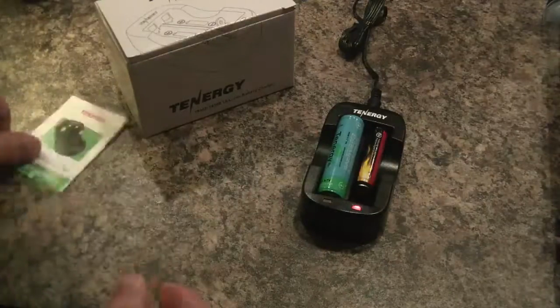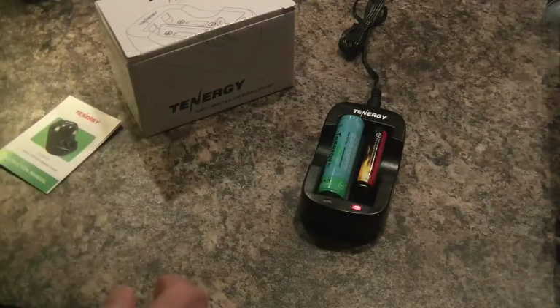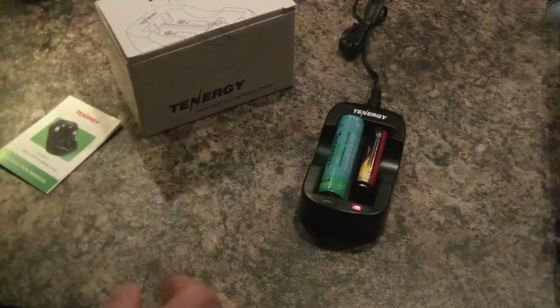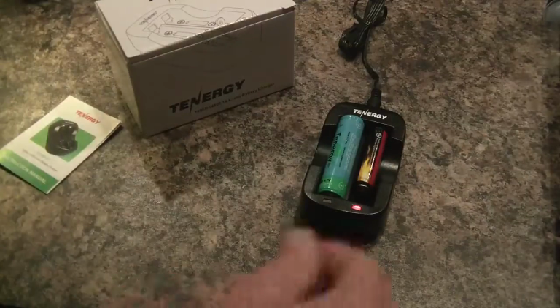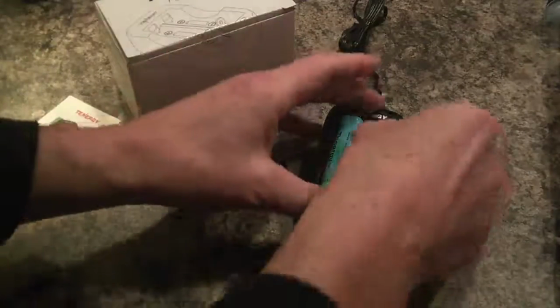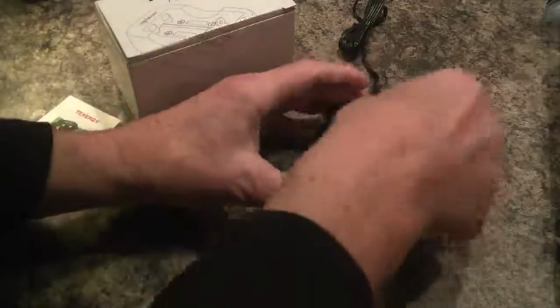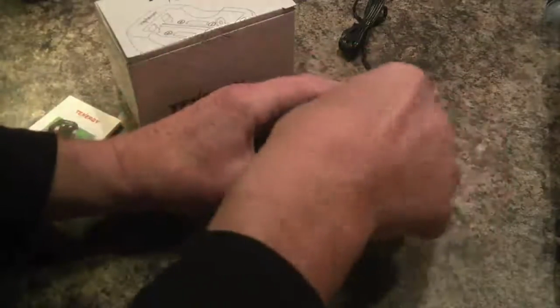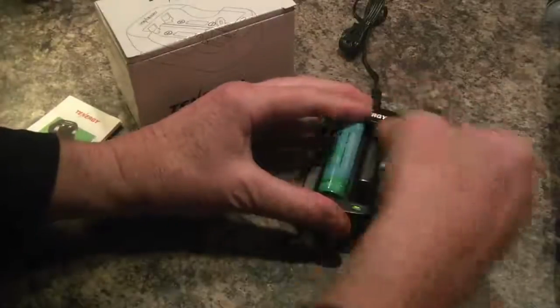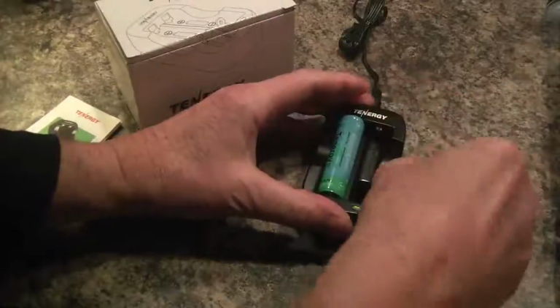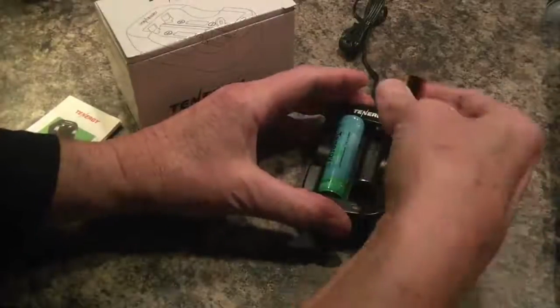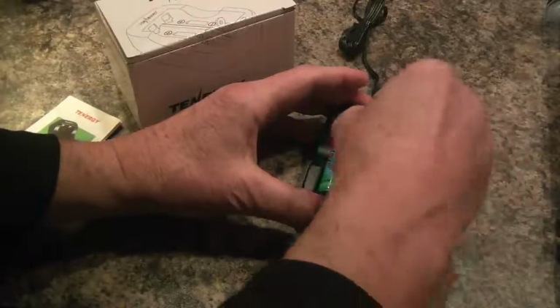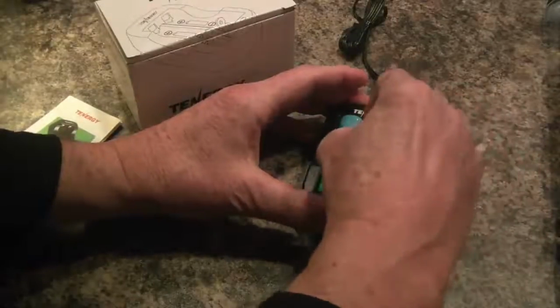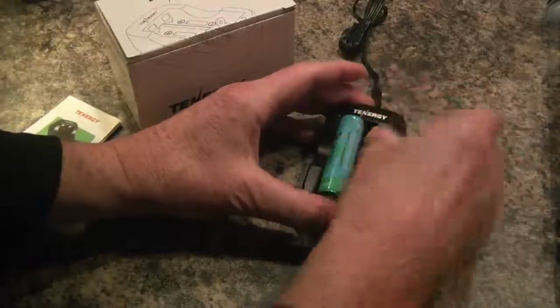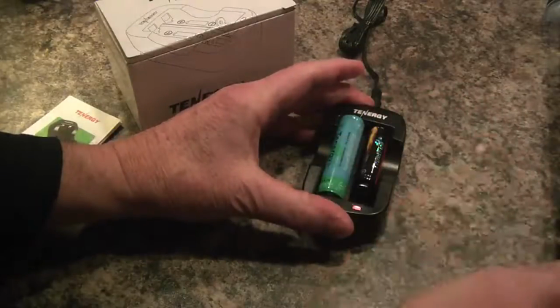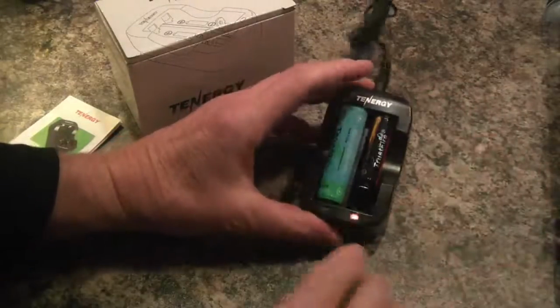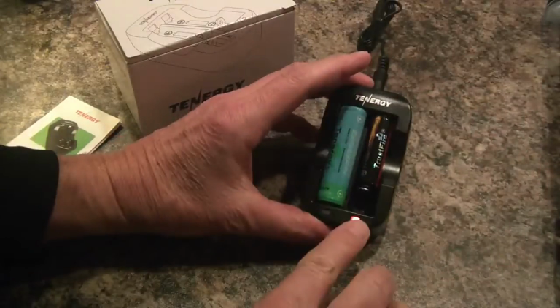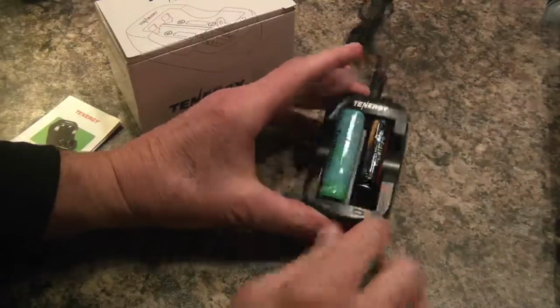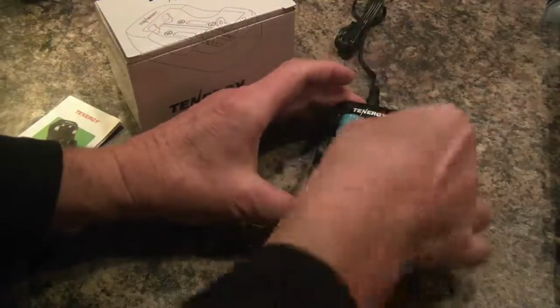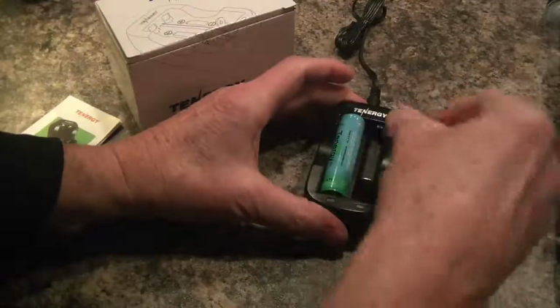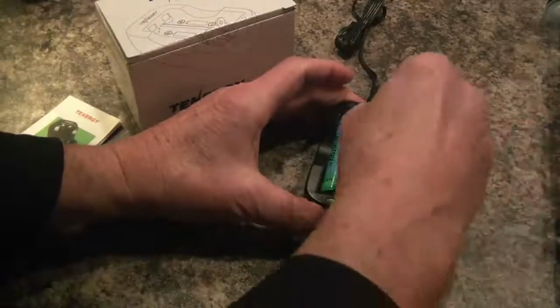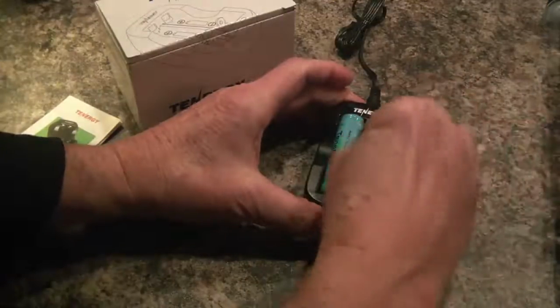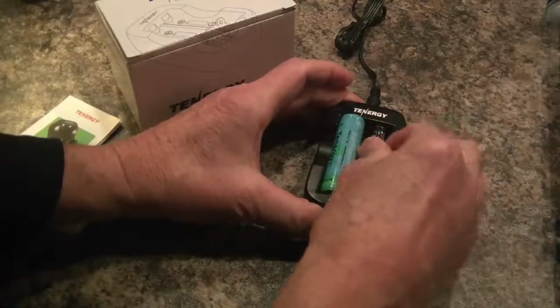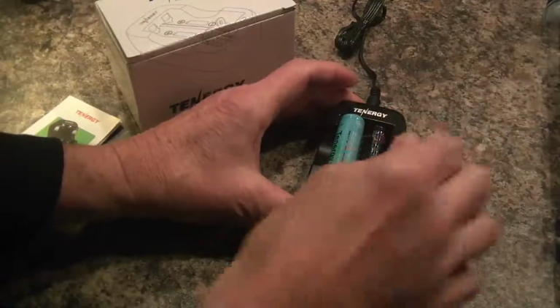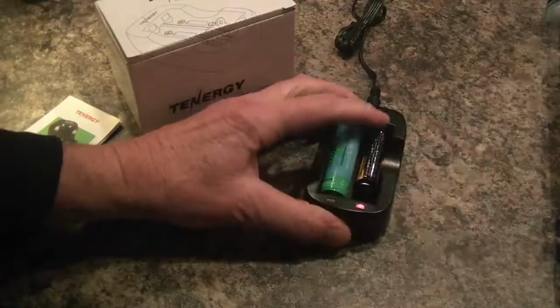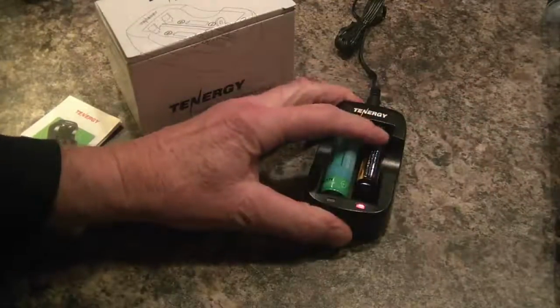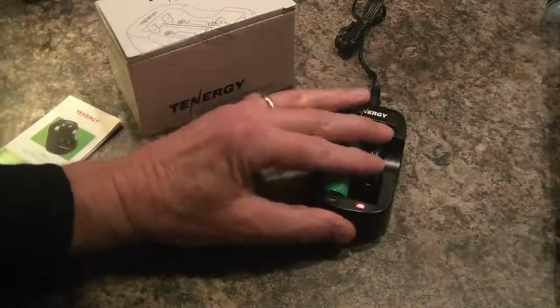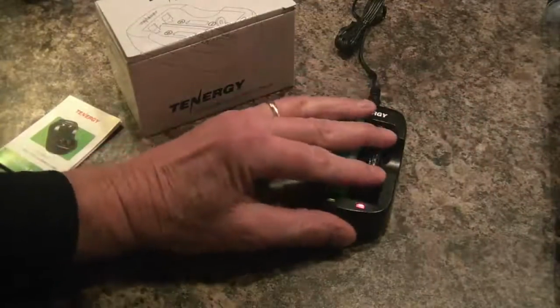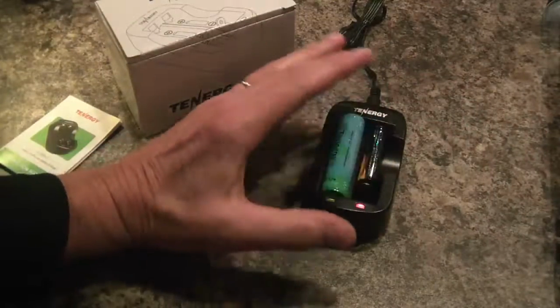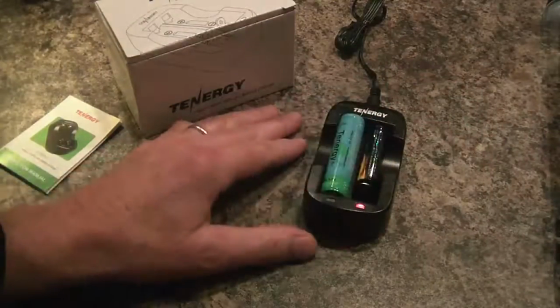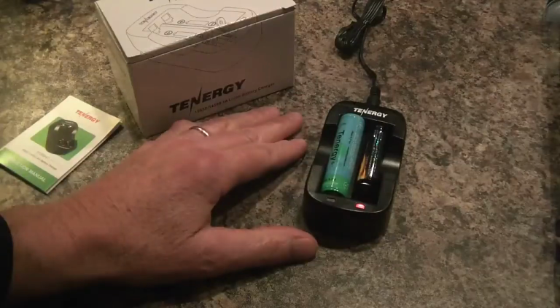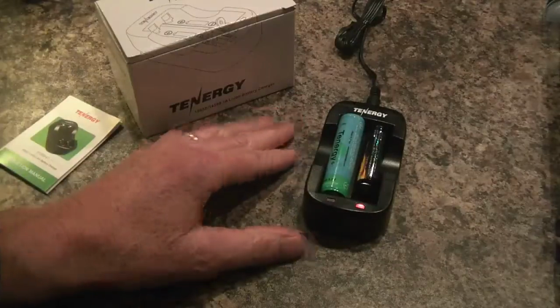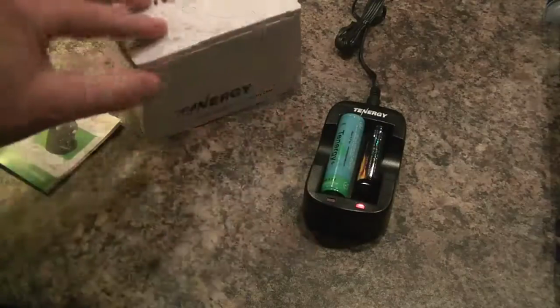I haven't actually tested that yet, but what the heck — I like to live dangerously. Let's try a reverse. And it is blinking. So that's great protection to know that if you accidentally put the battery in backwards, it's not going to blow up in your face or something.